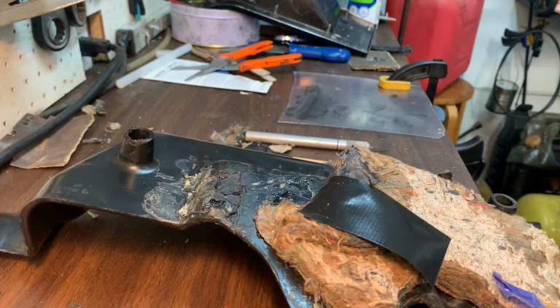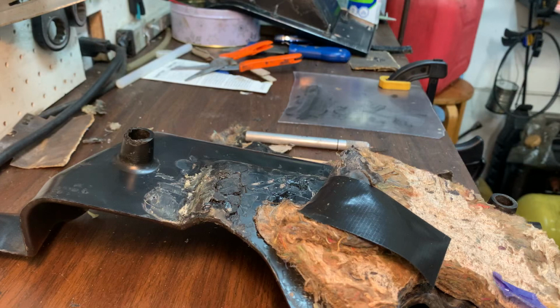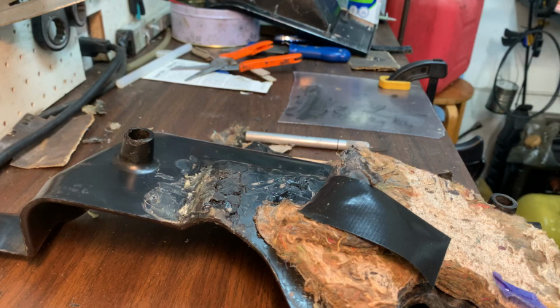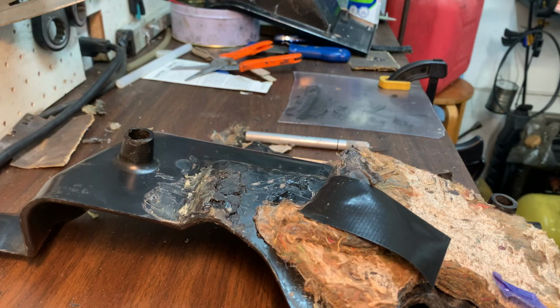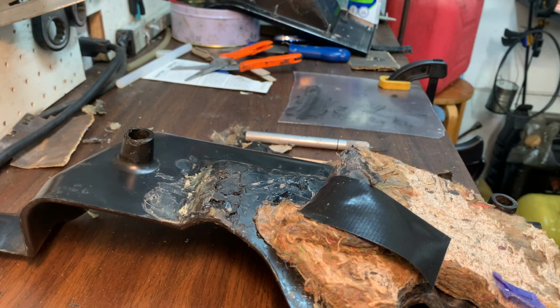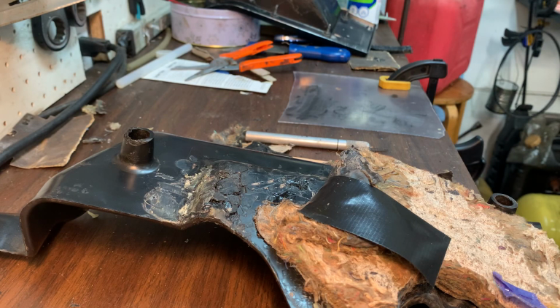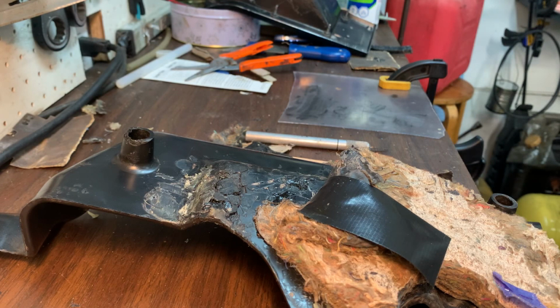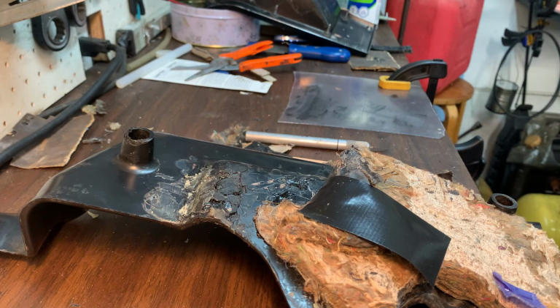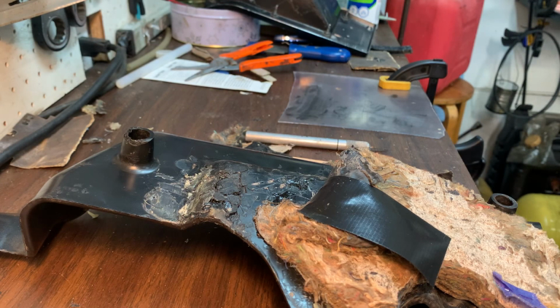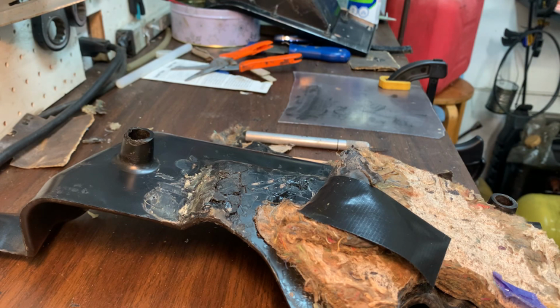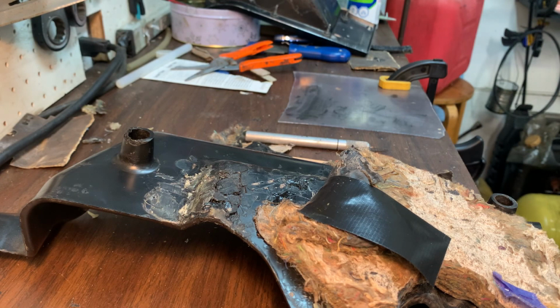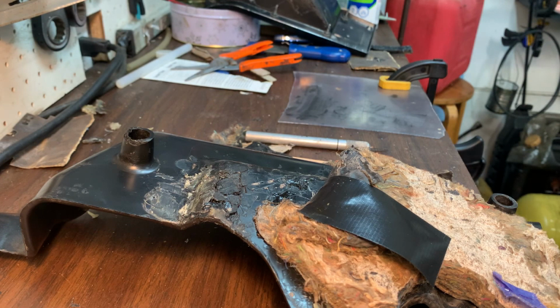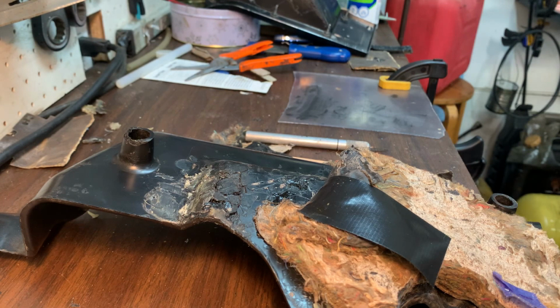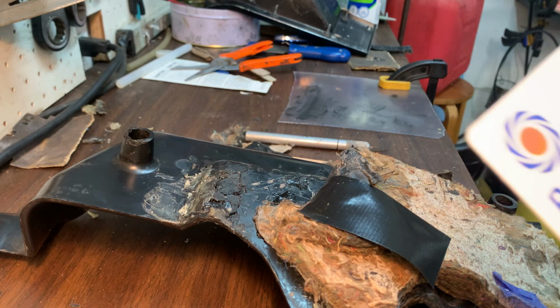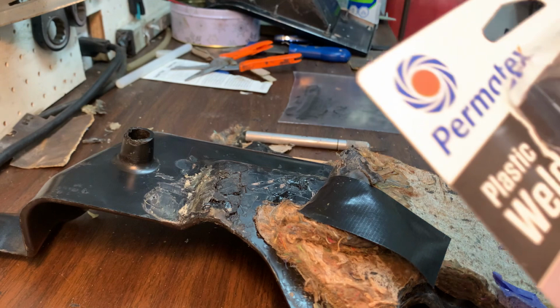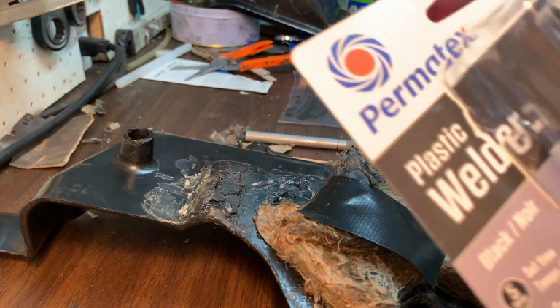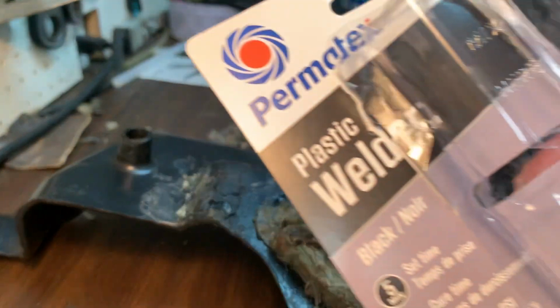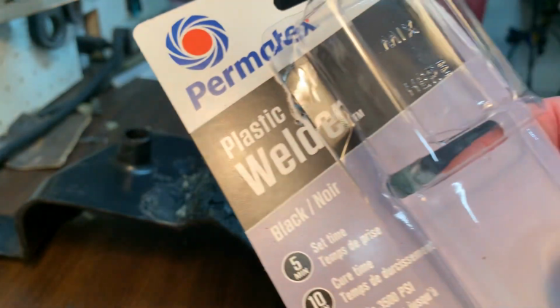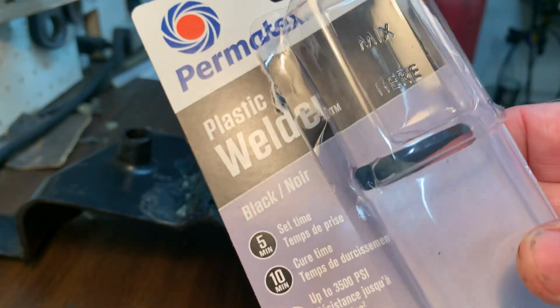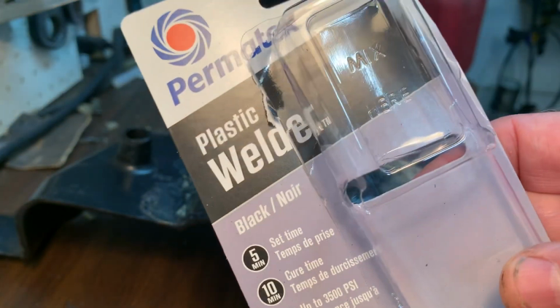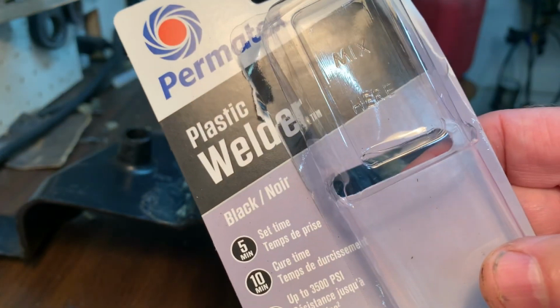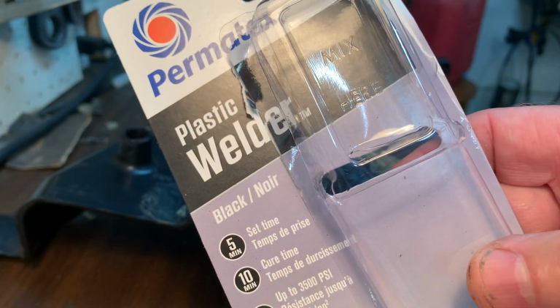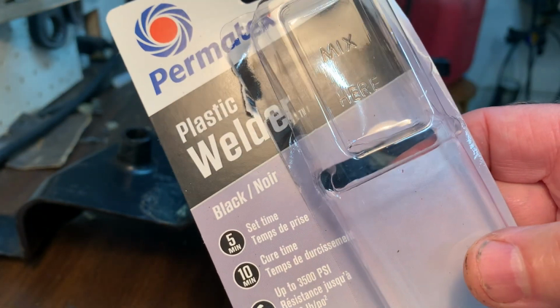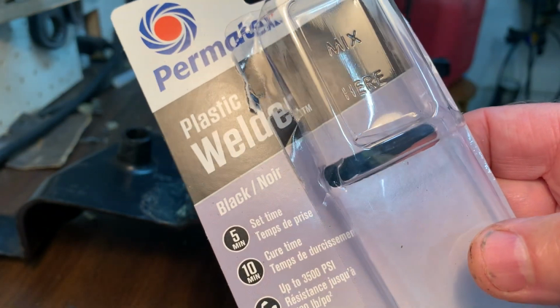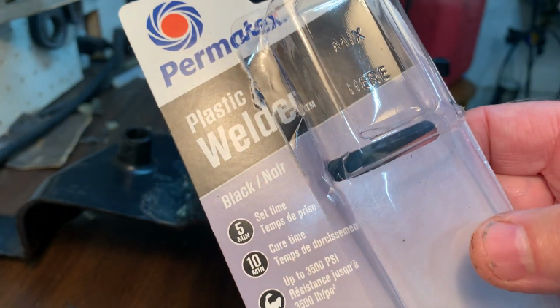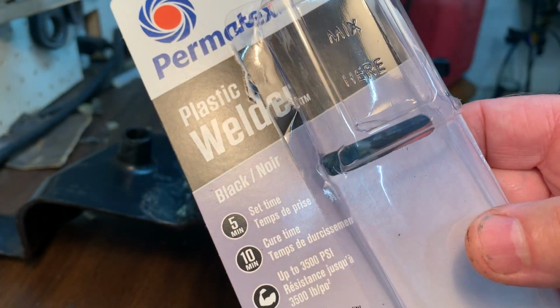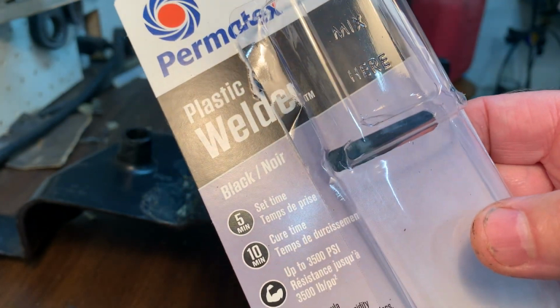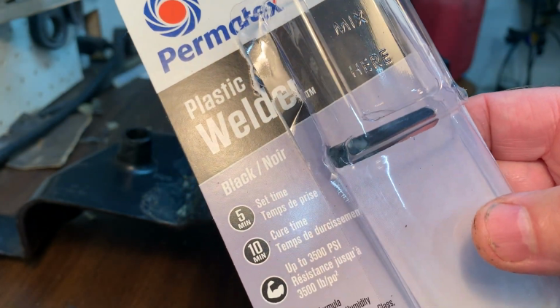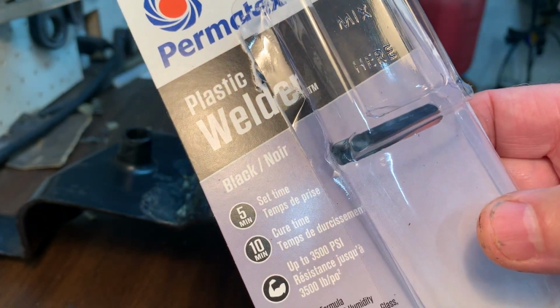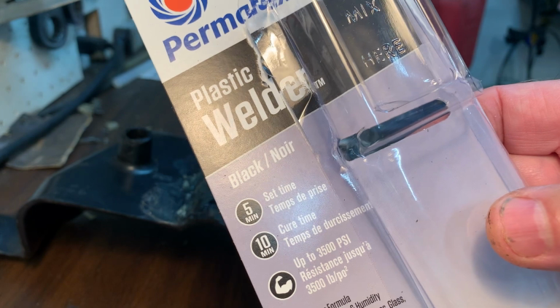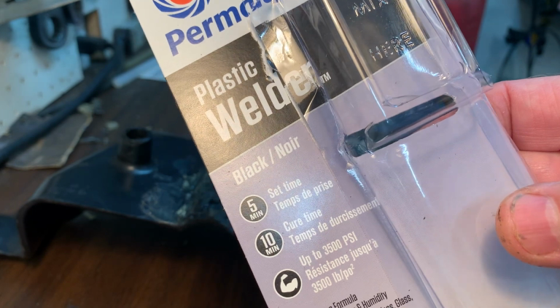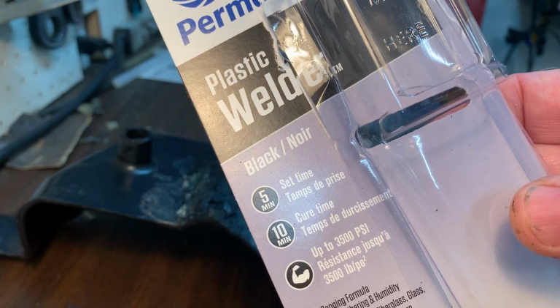Good day tubers. Today's video is on Permatex plastic welder. Sets in five minutes, cures in ten.